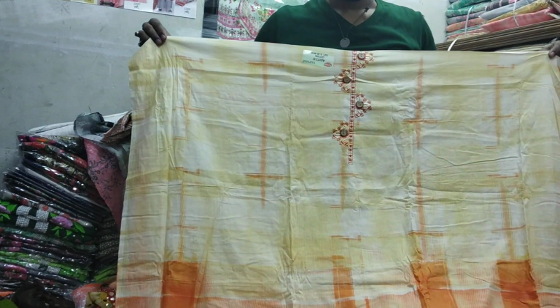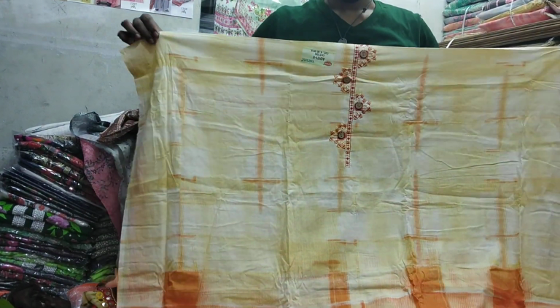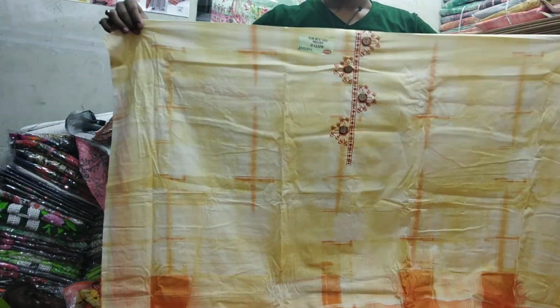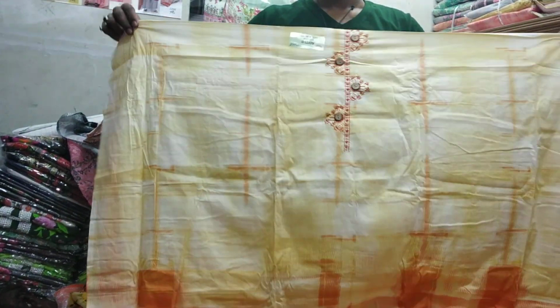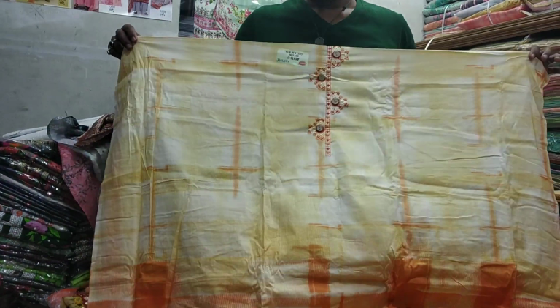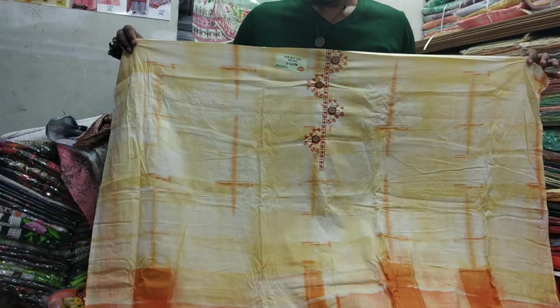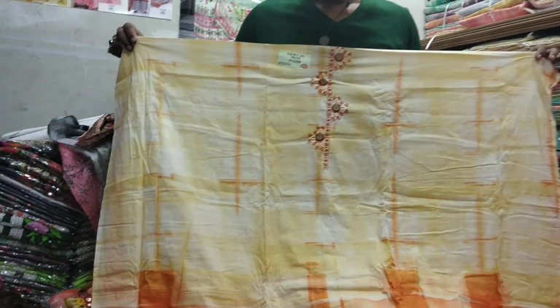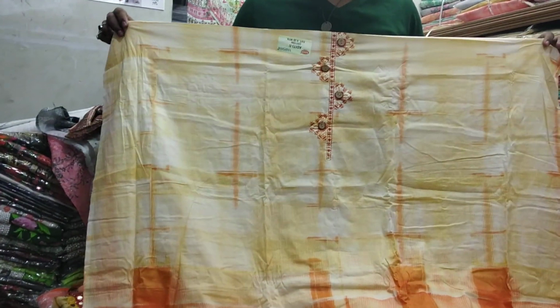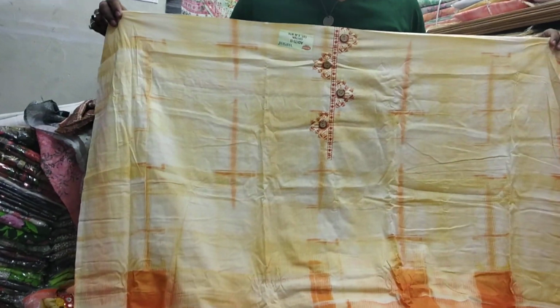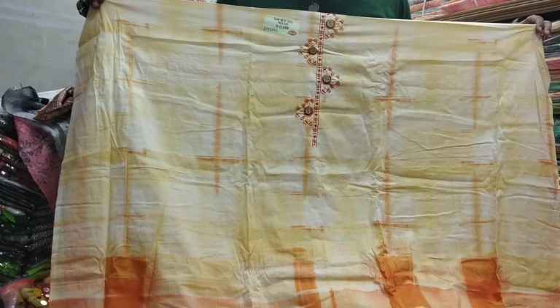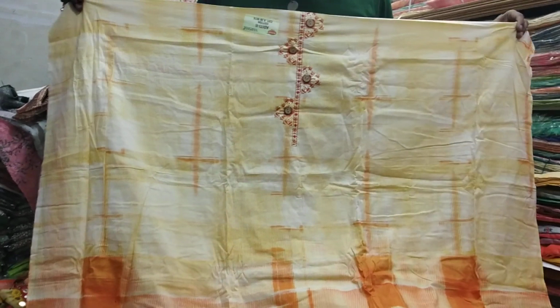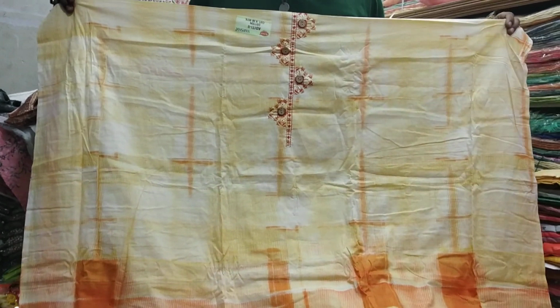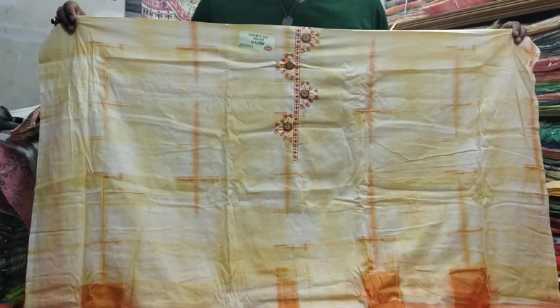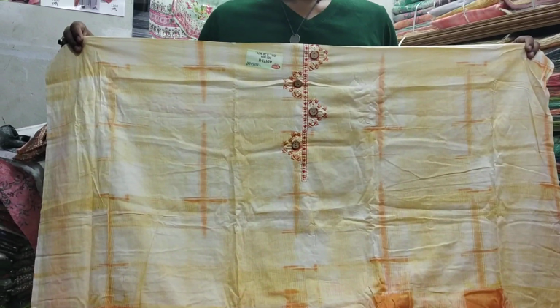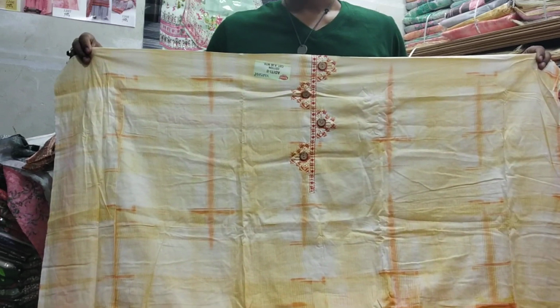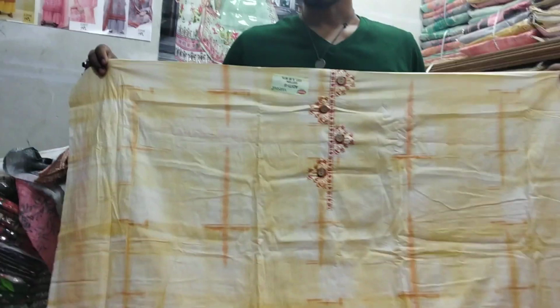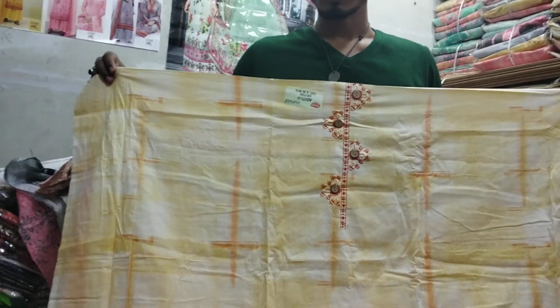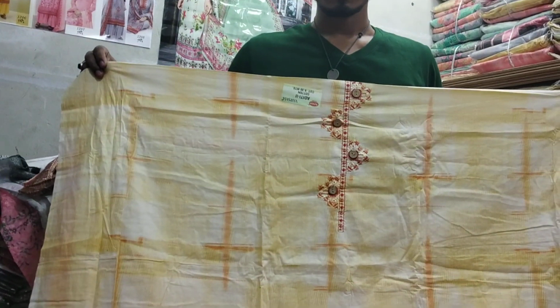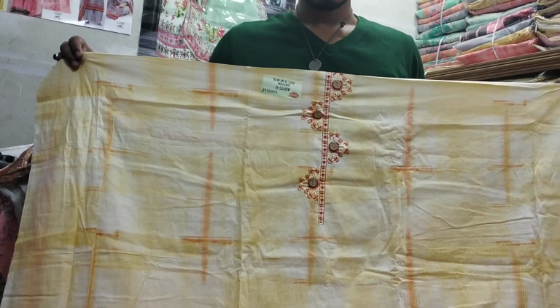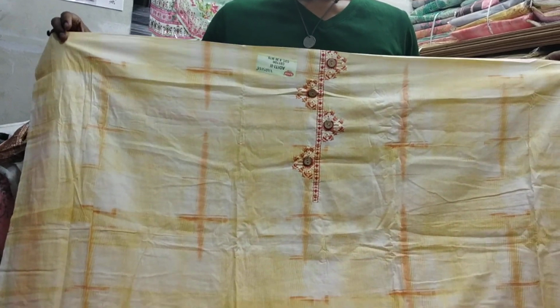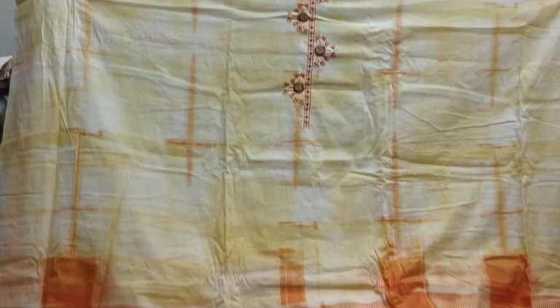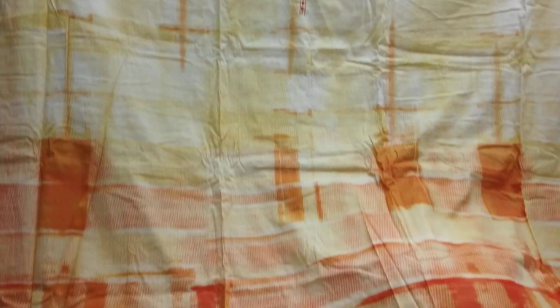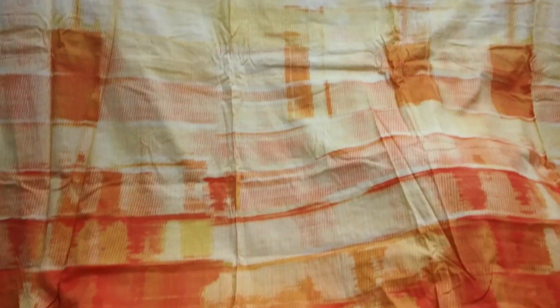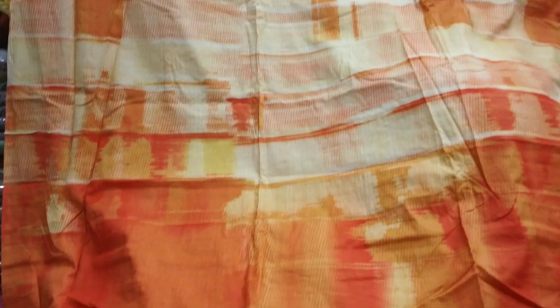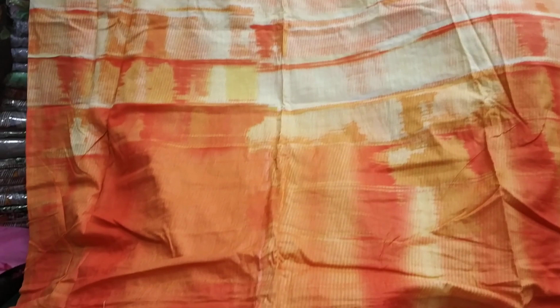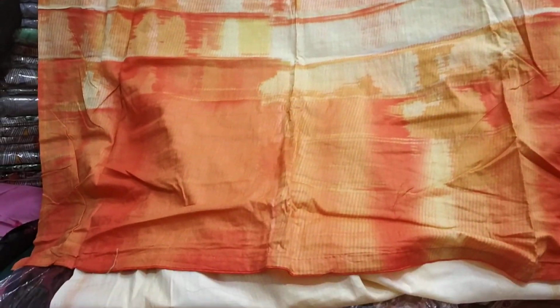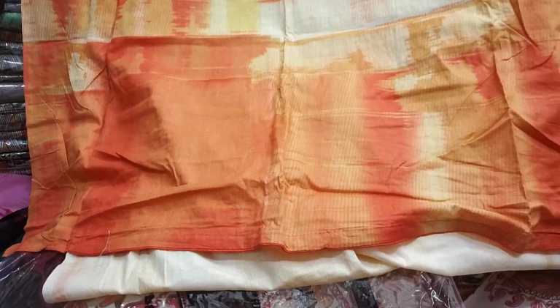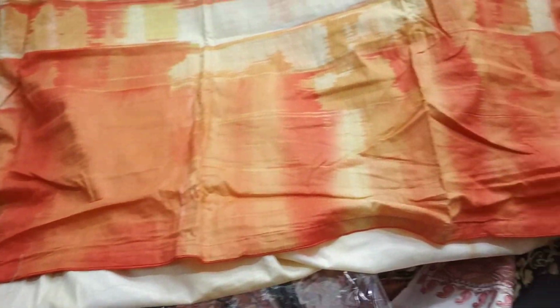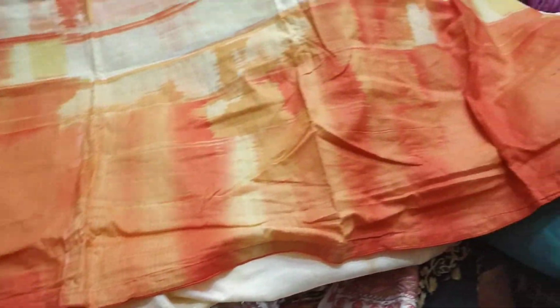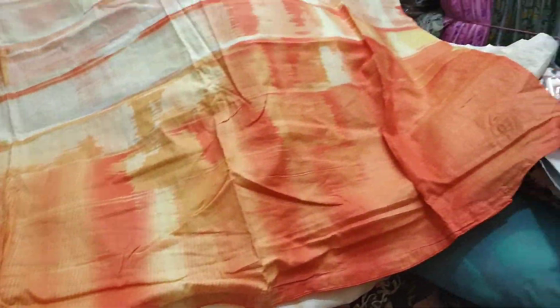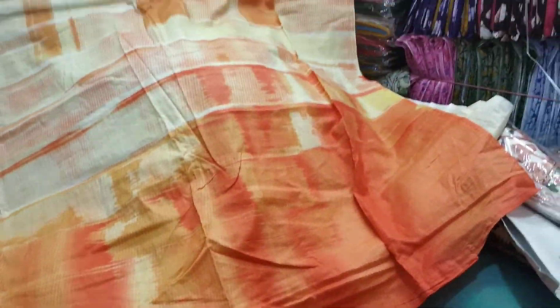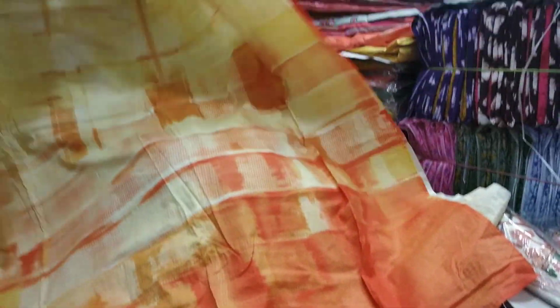Hello friends, welcome. I'm going to show you the 3-15 collection for some ridiculous price. I will show you some like this. This is beautiful.